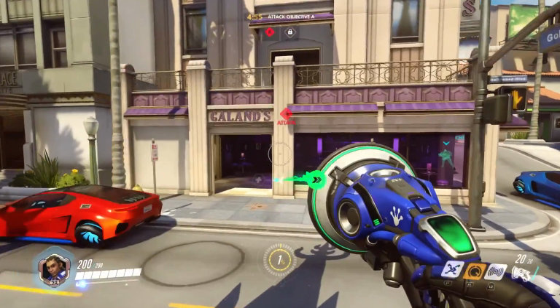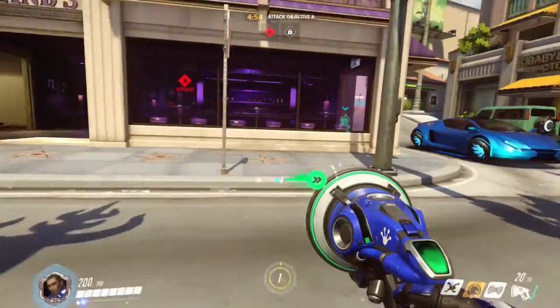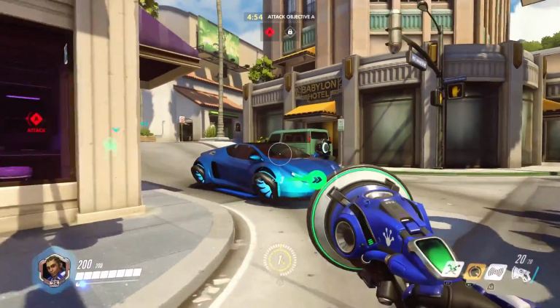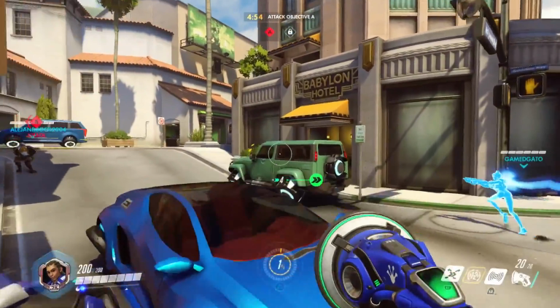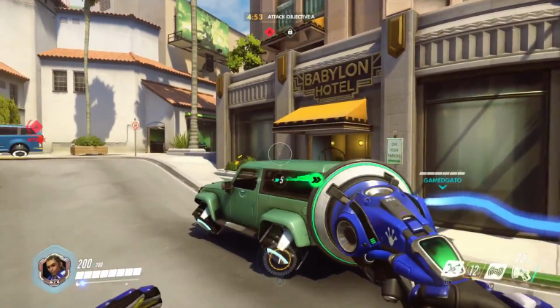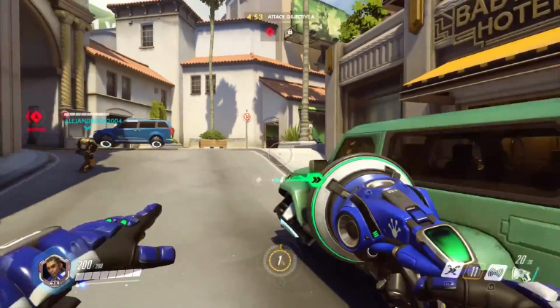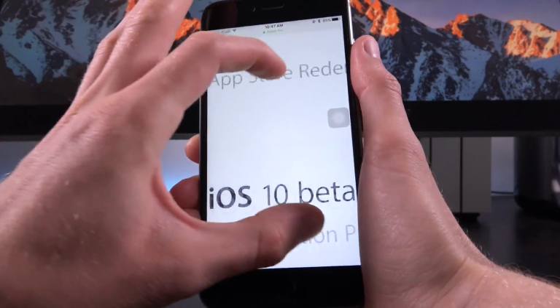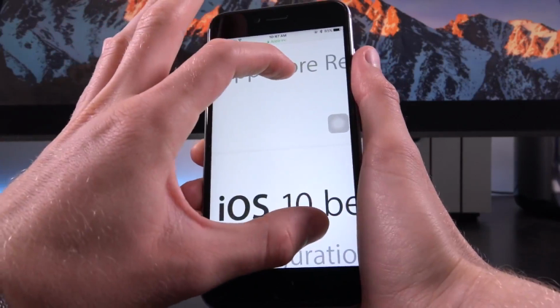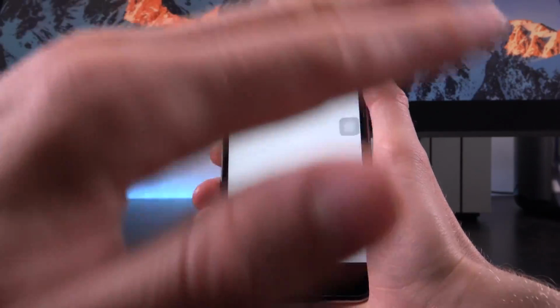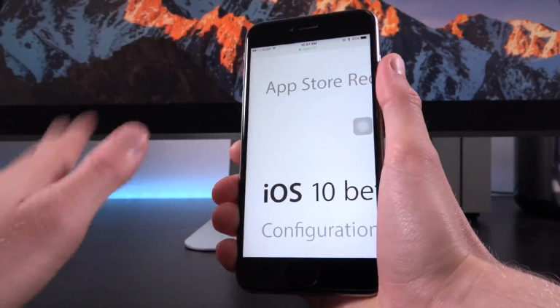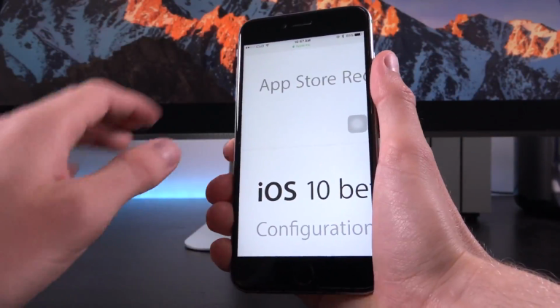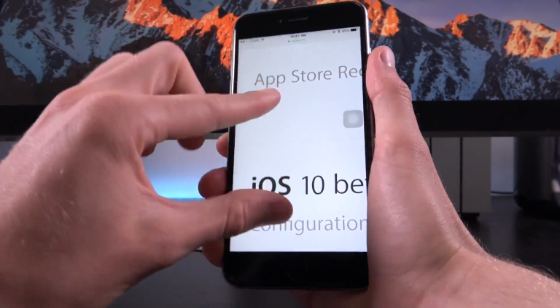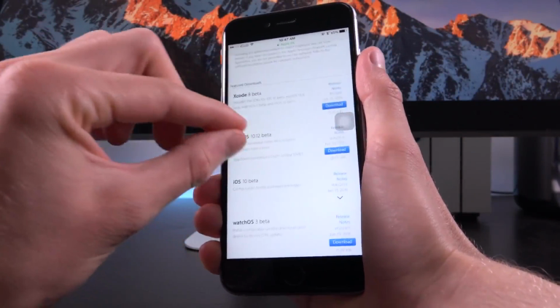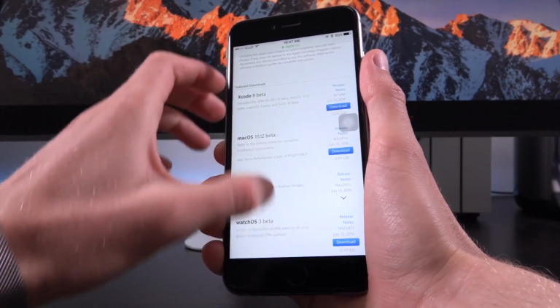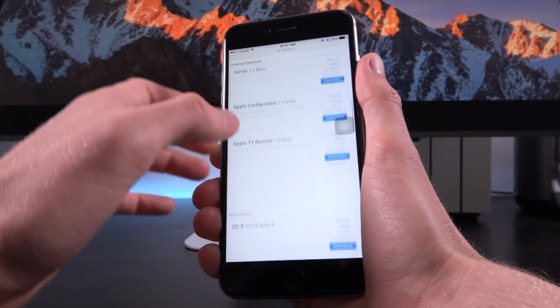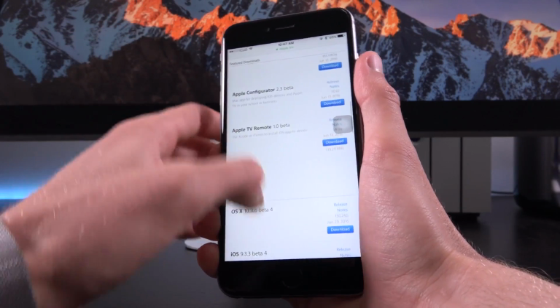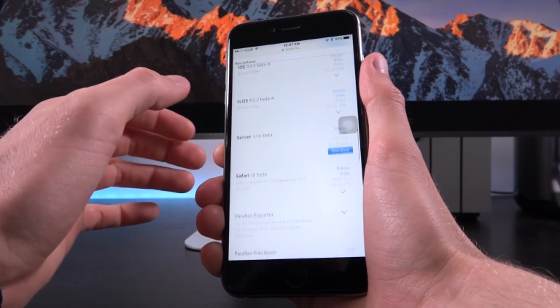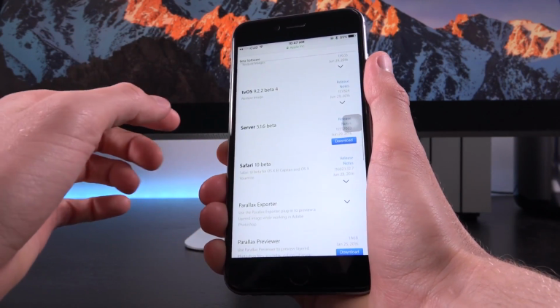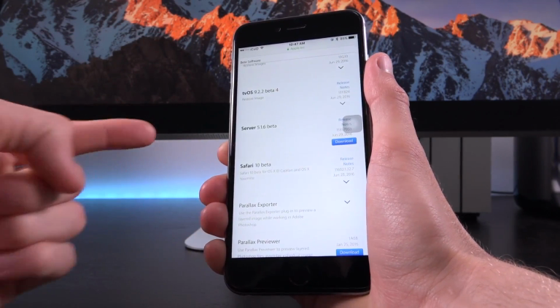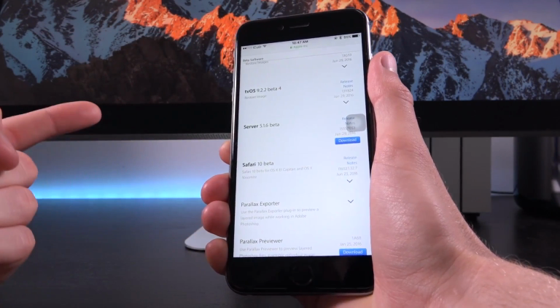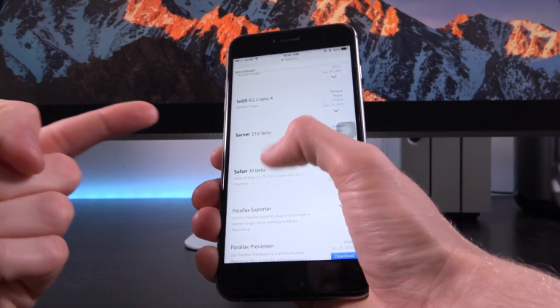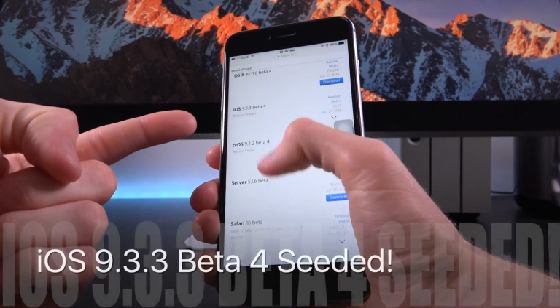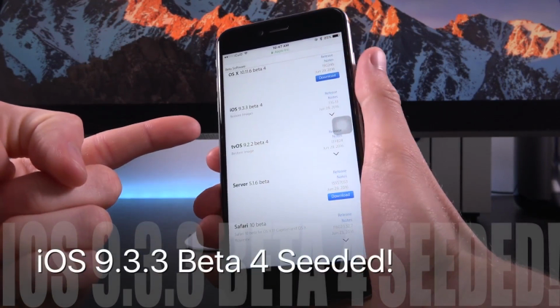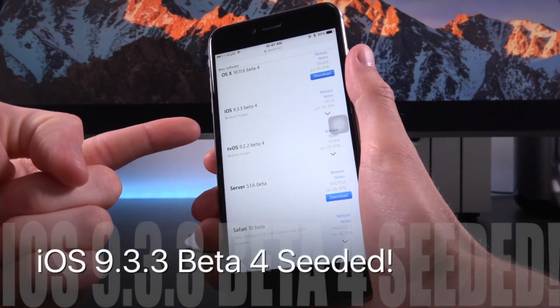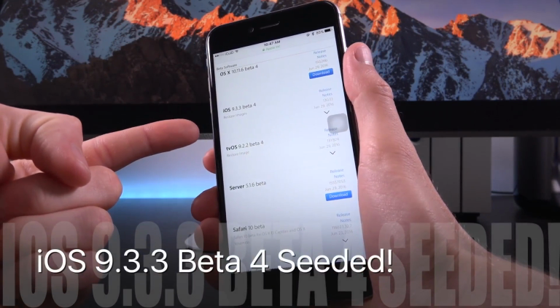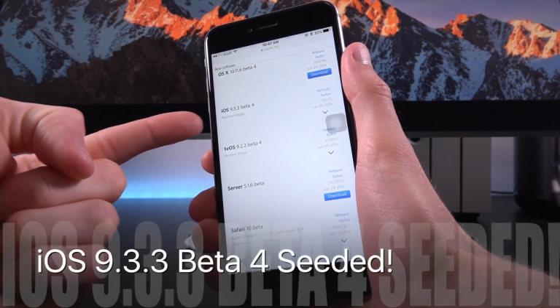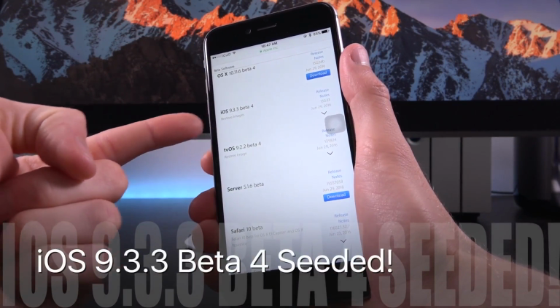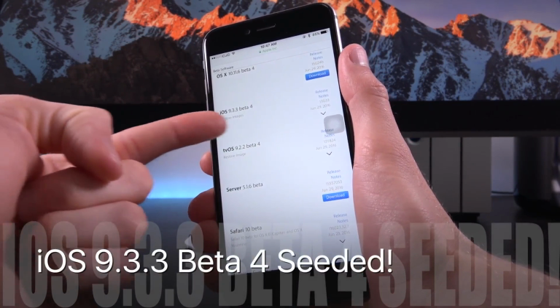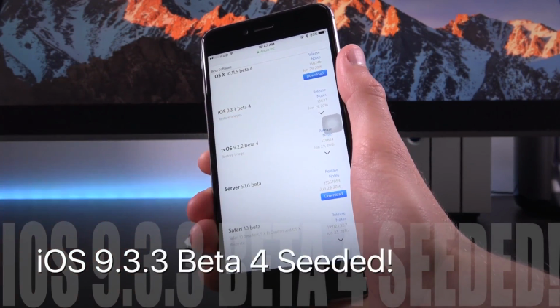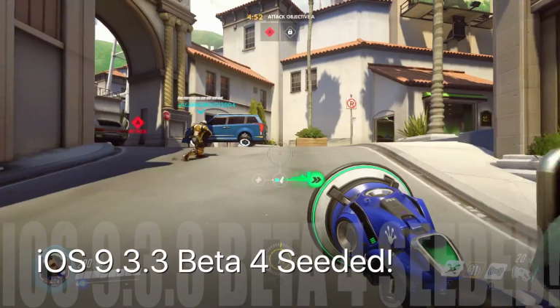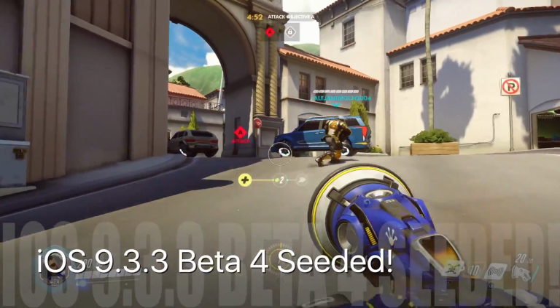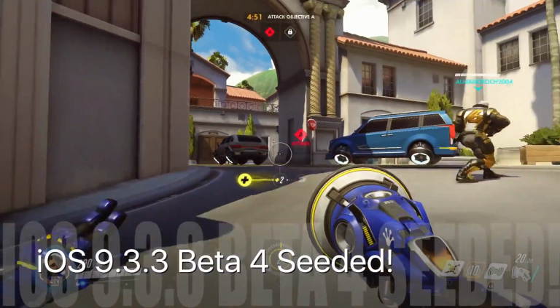Today, Apple has released a new beta firmware — not iOS 10 beta 2, even though the first beta was seeded over two weeks ago. We're talking about iOS 9.3.3 beta 4.